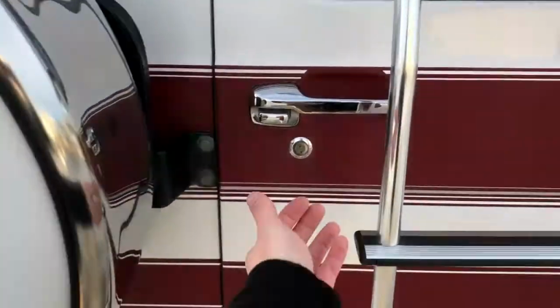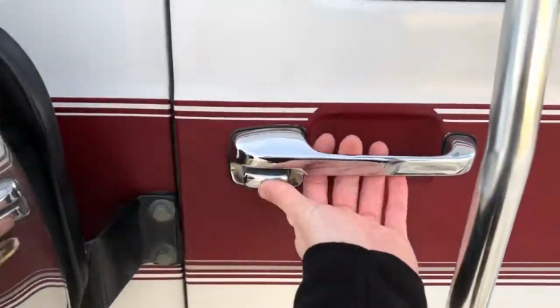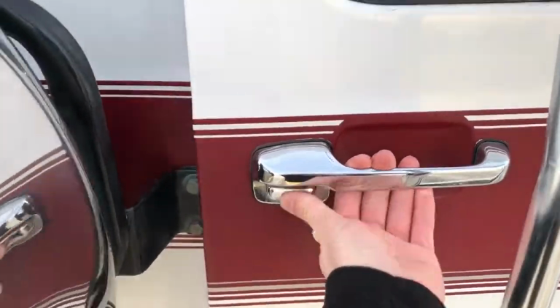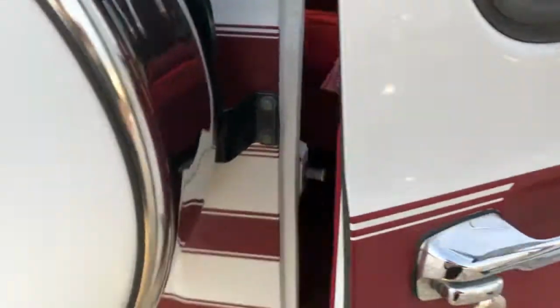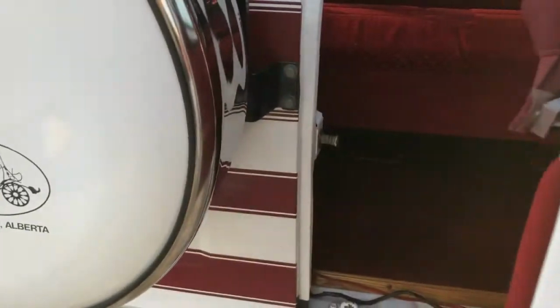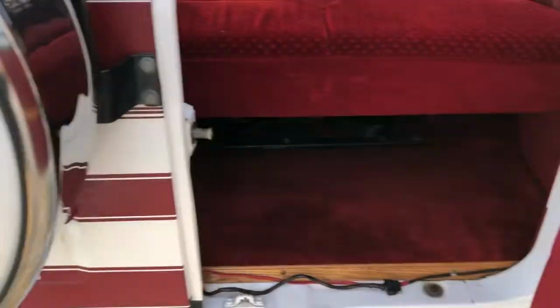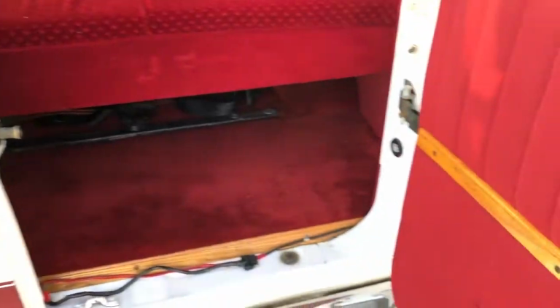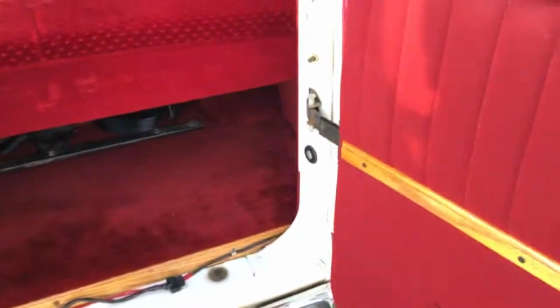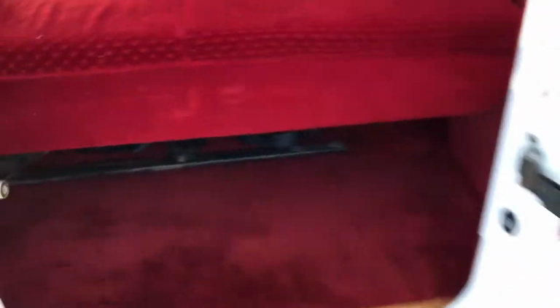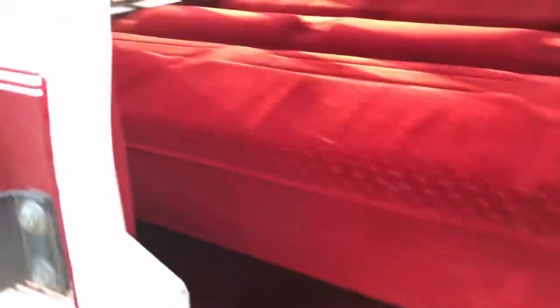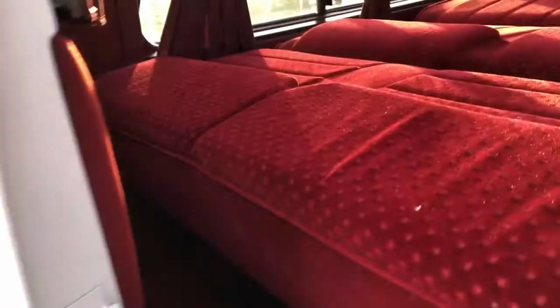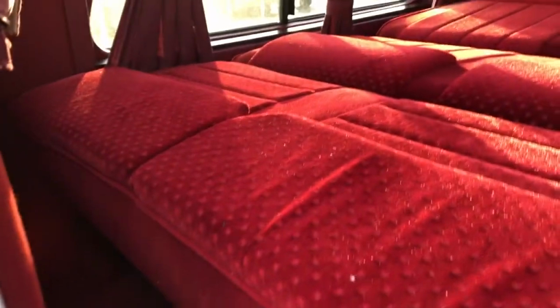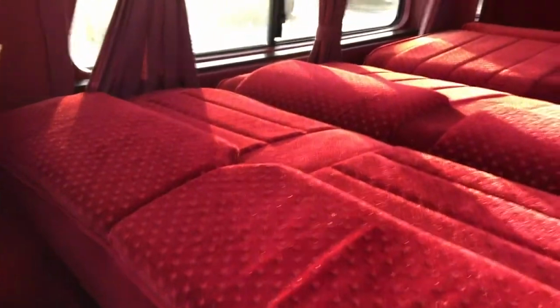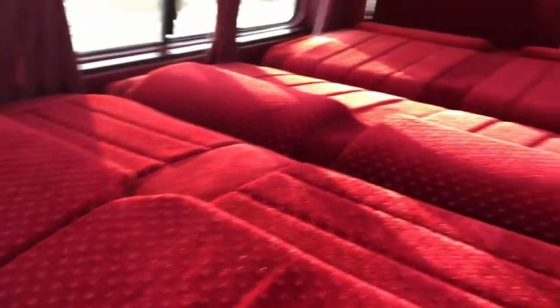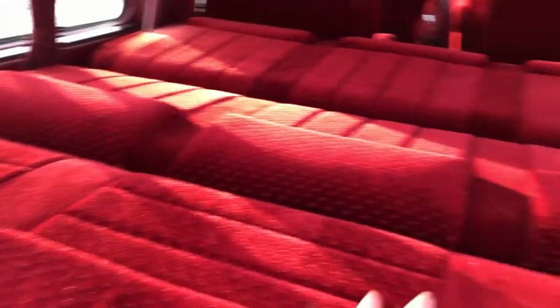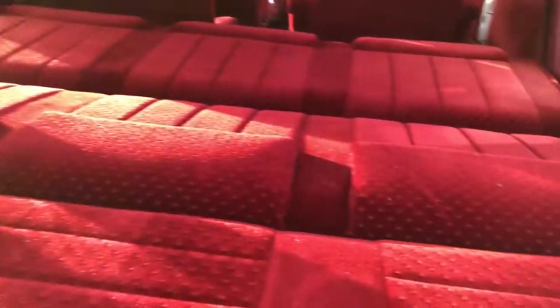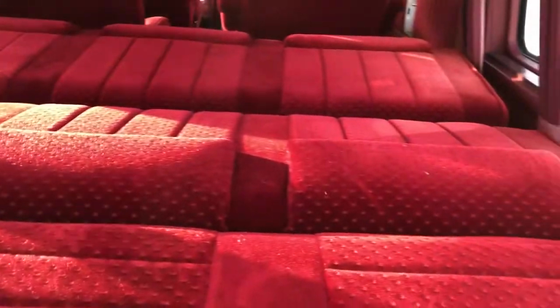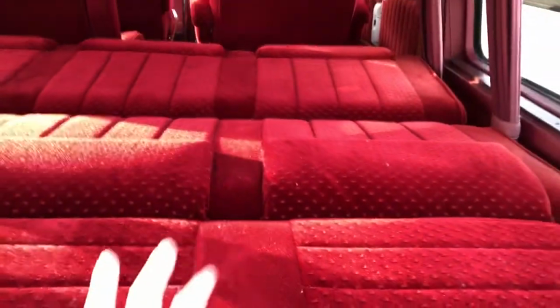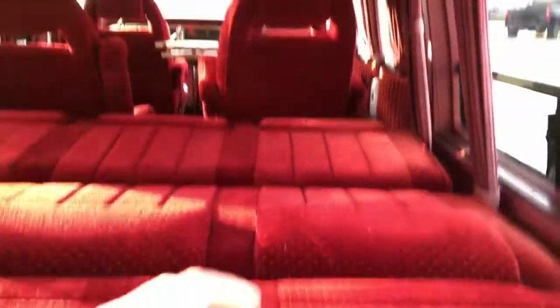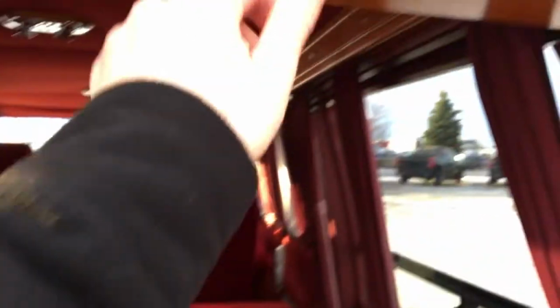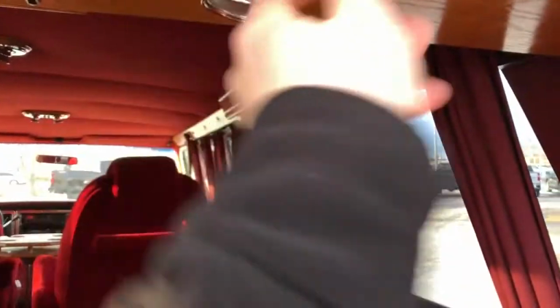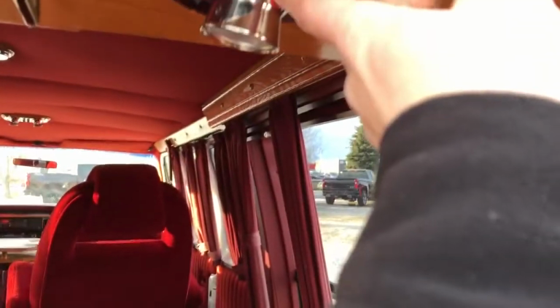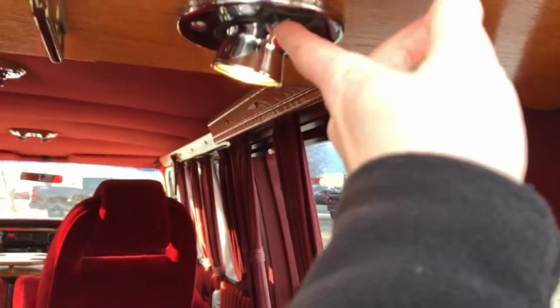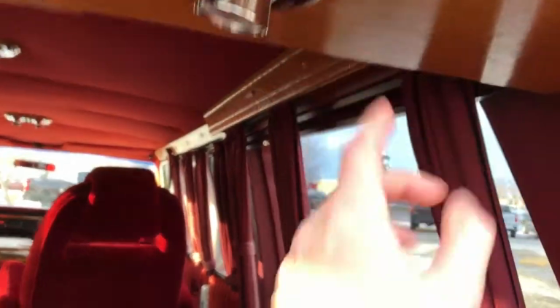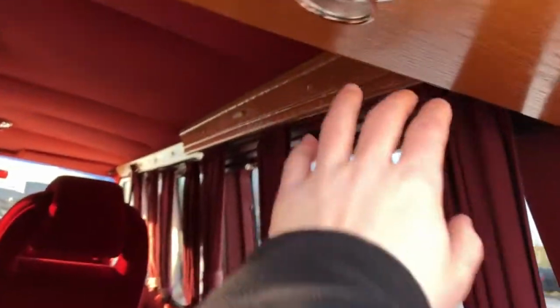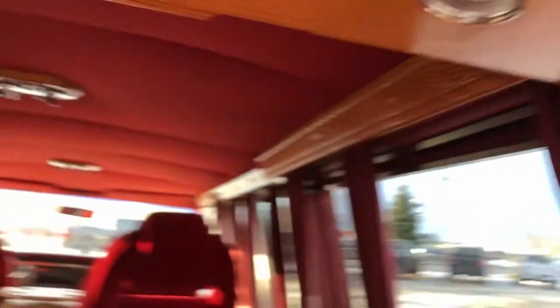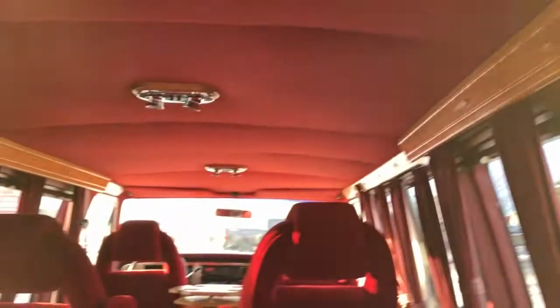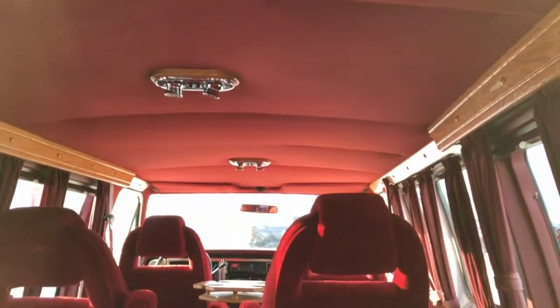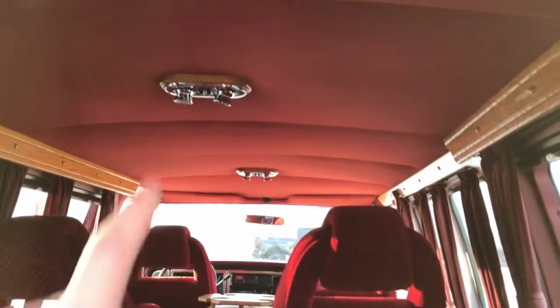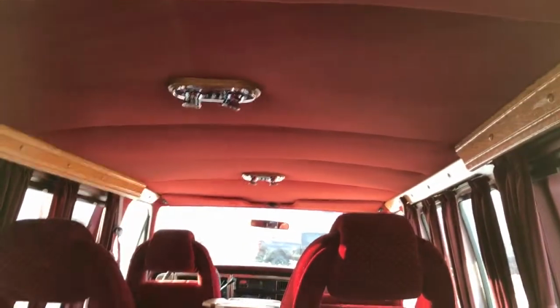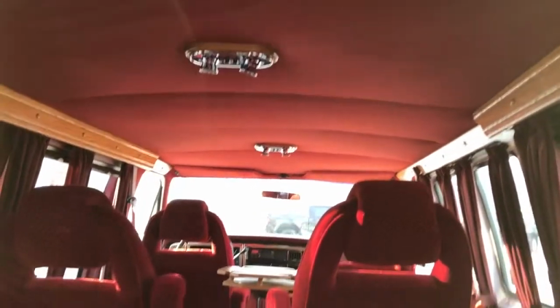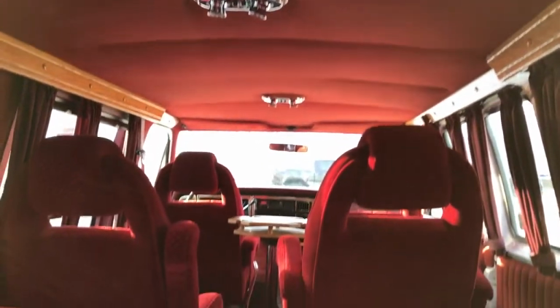We can open up the rear. Inside we'll find plenty of storage room as well as our rear seats and lights up top. We also have this wooden trim that runs the whole length, more lights, and a red roof.